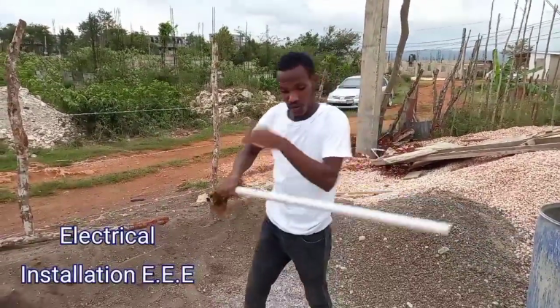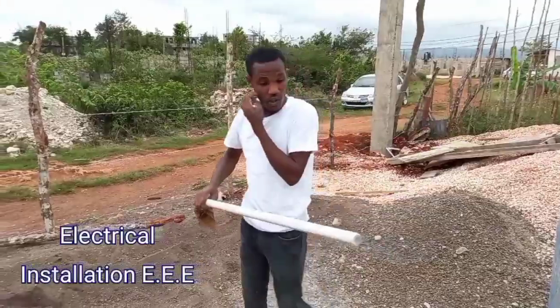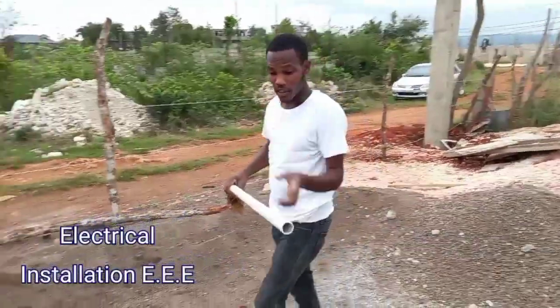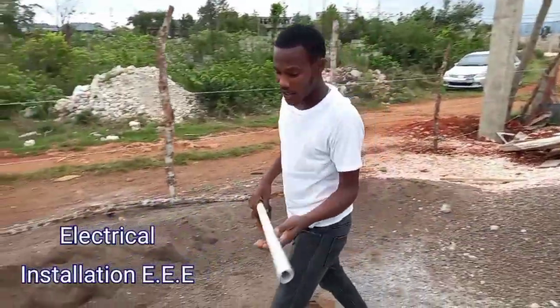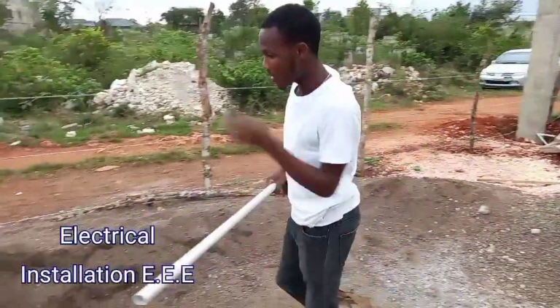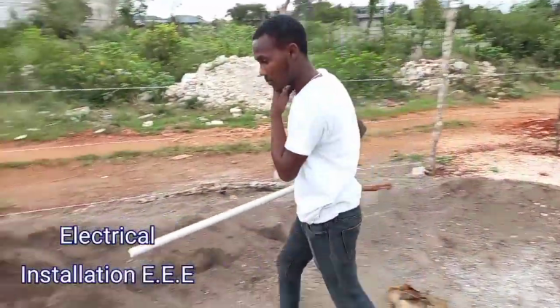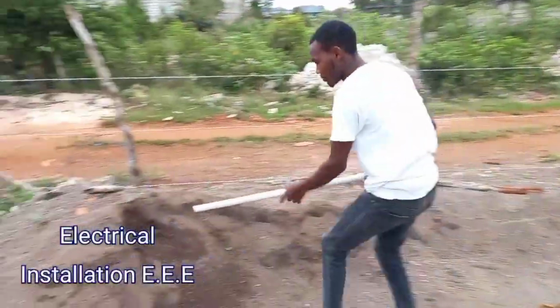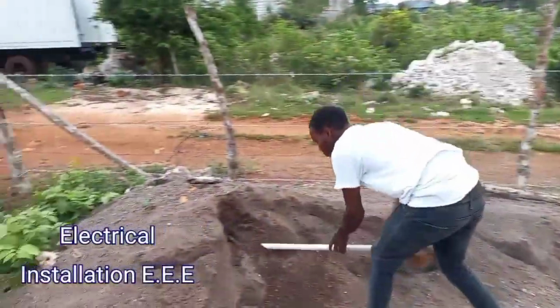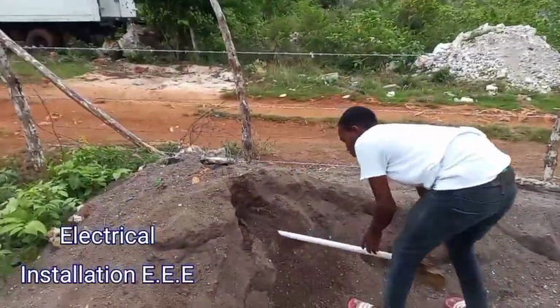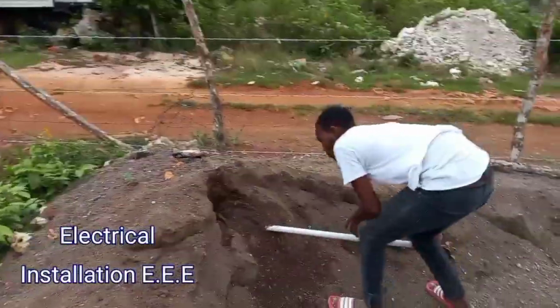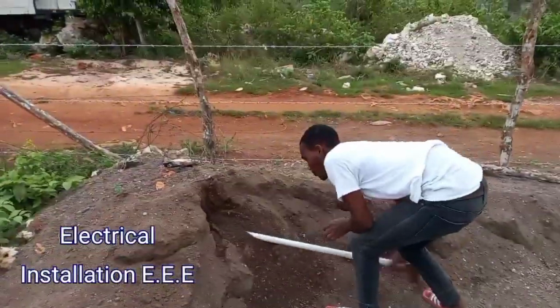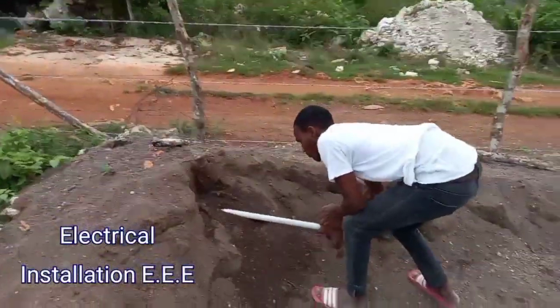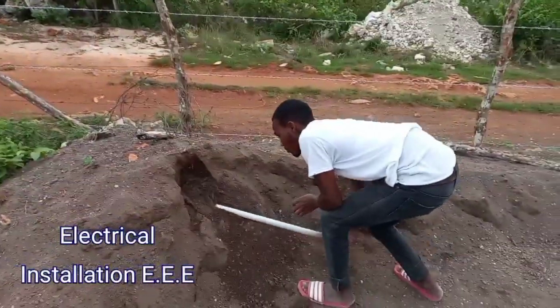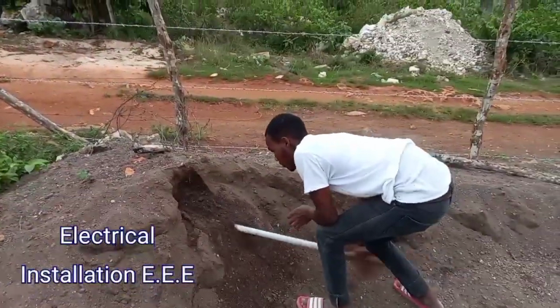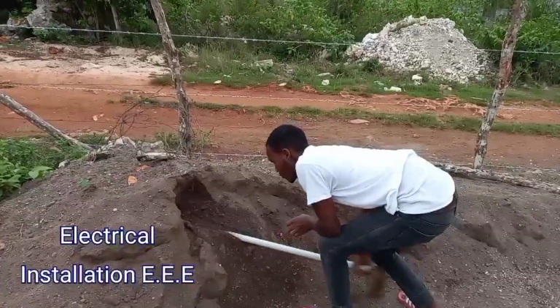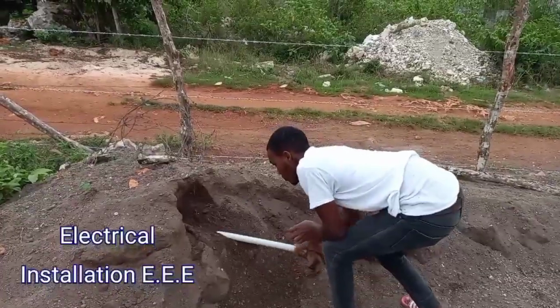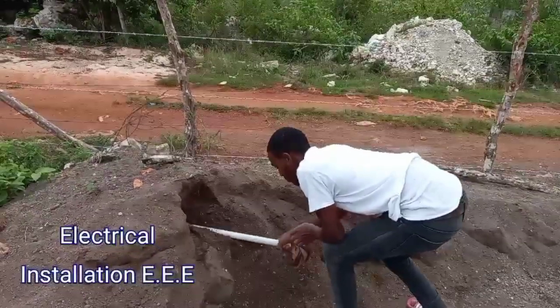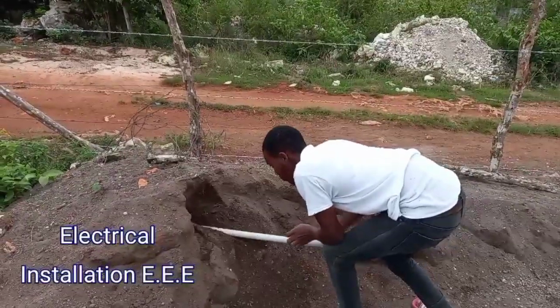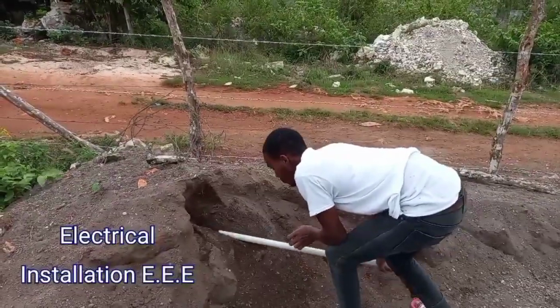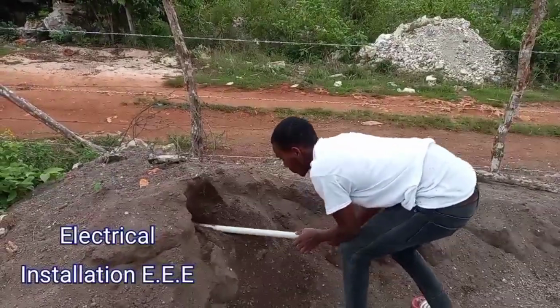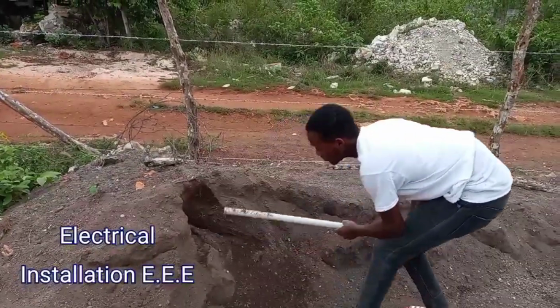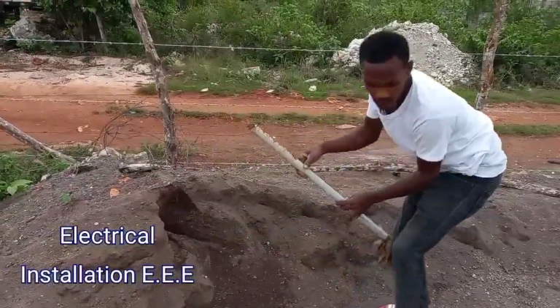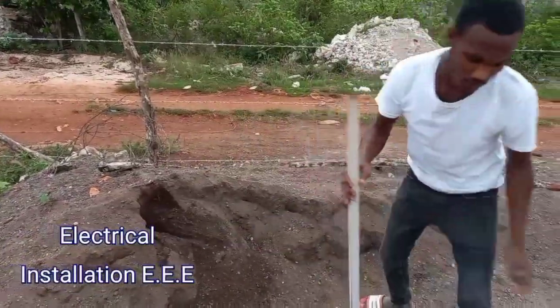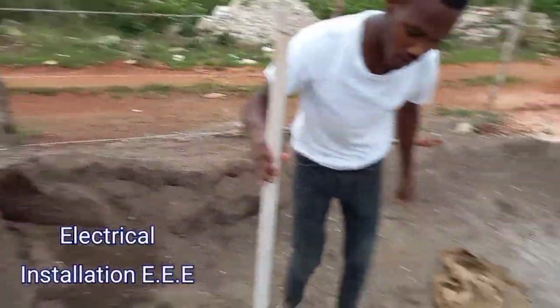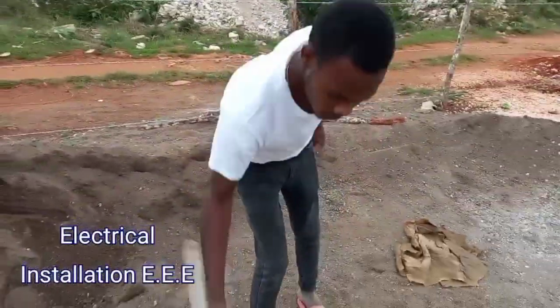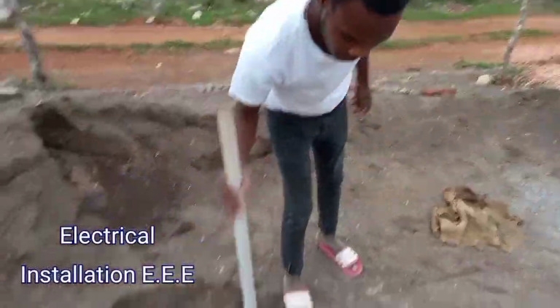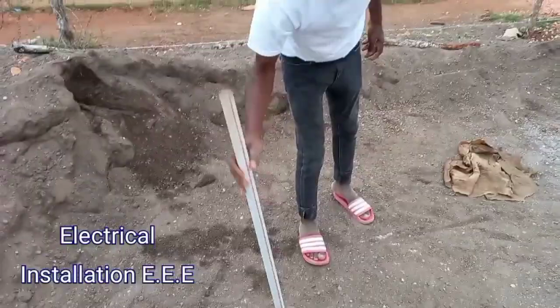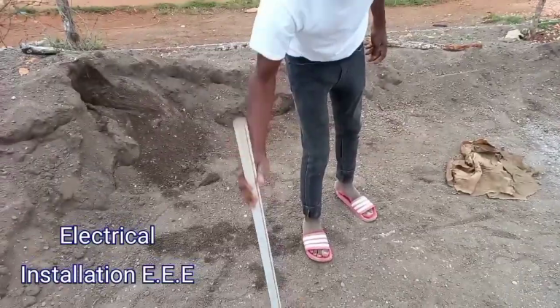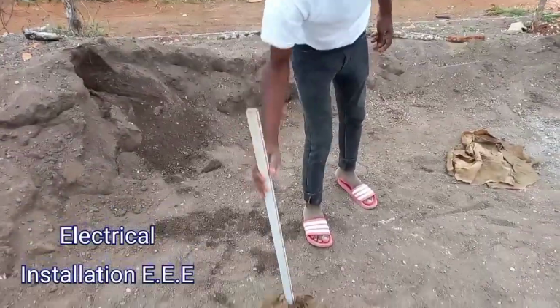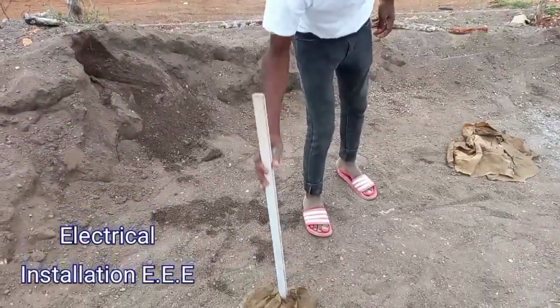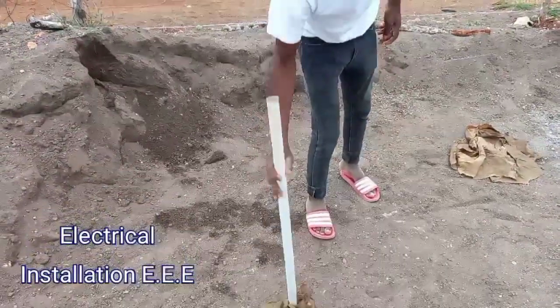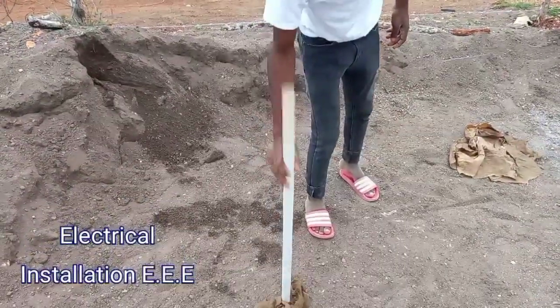Now we're gonna get the sand inside. Let's go.